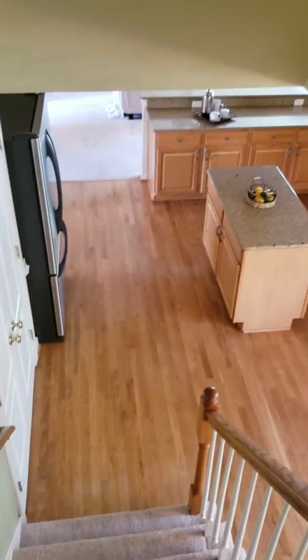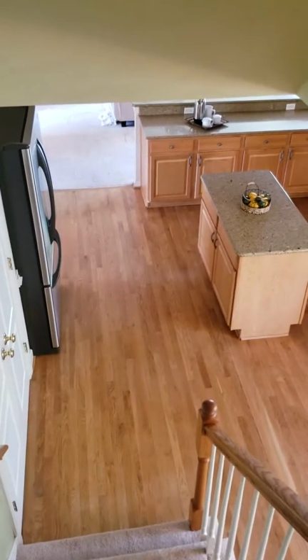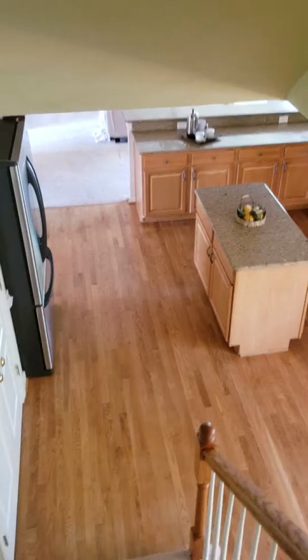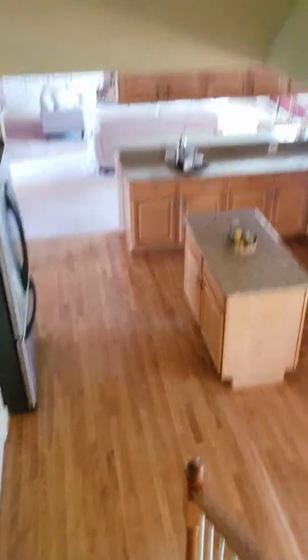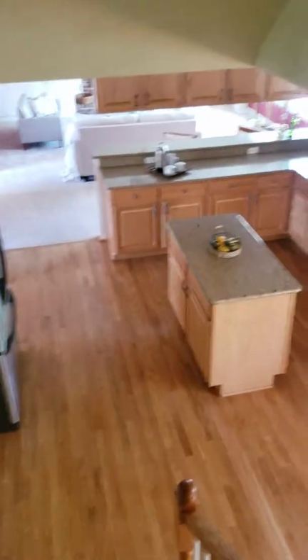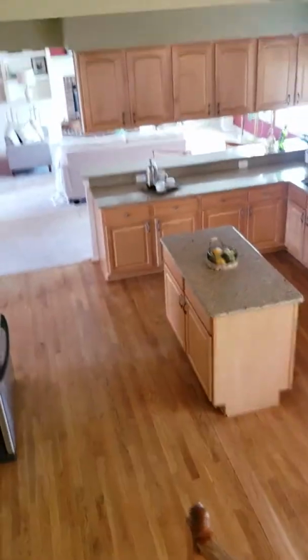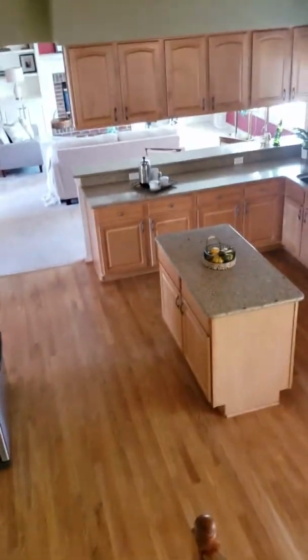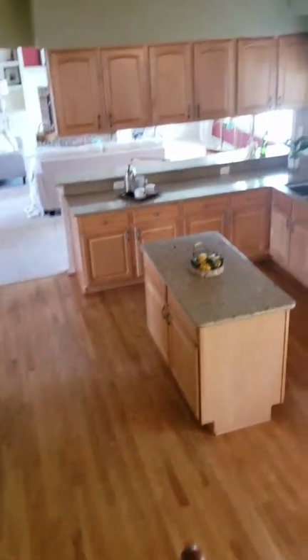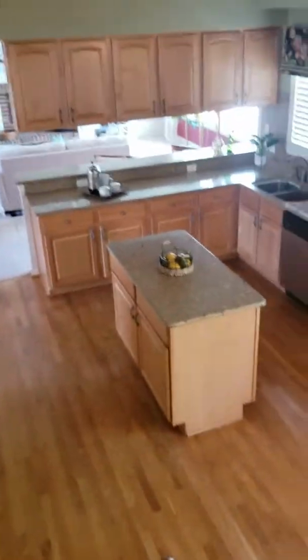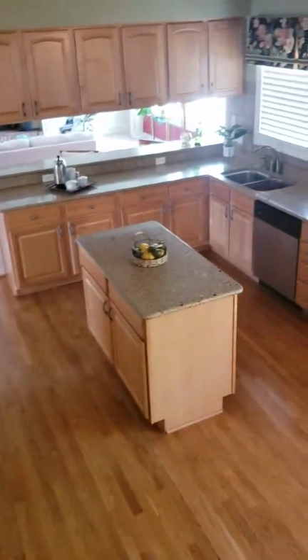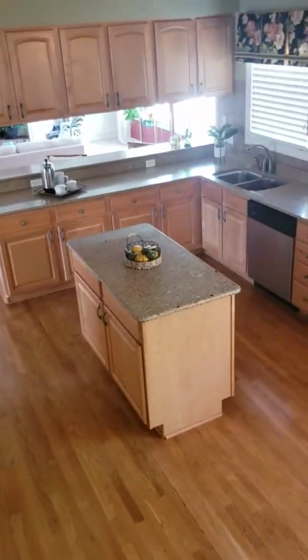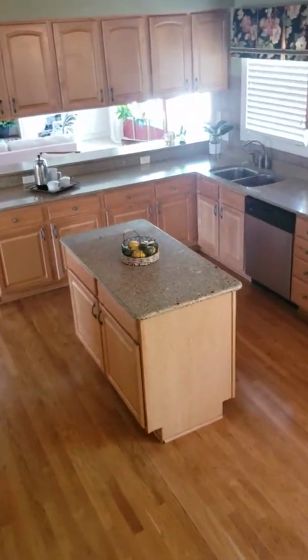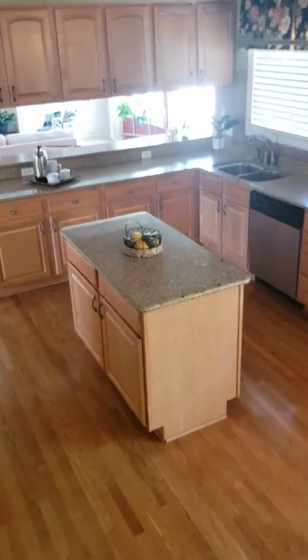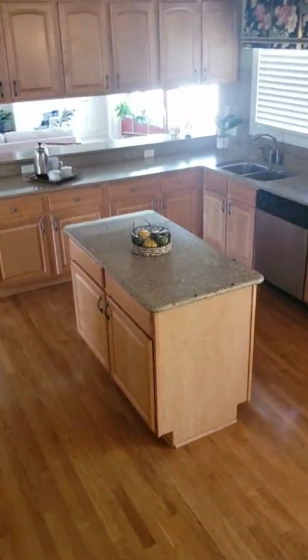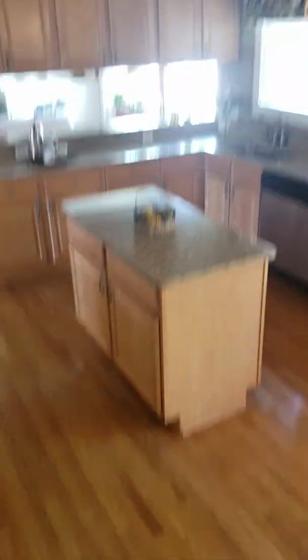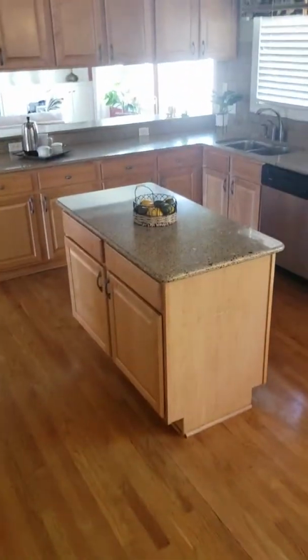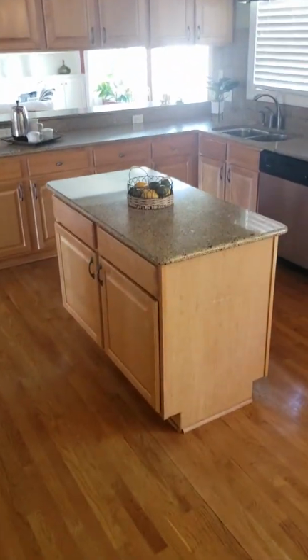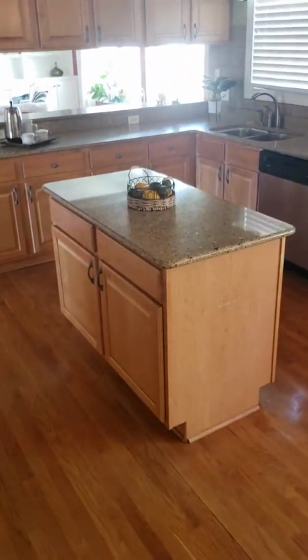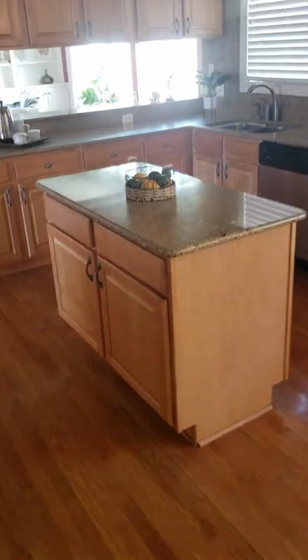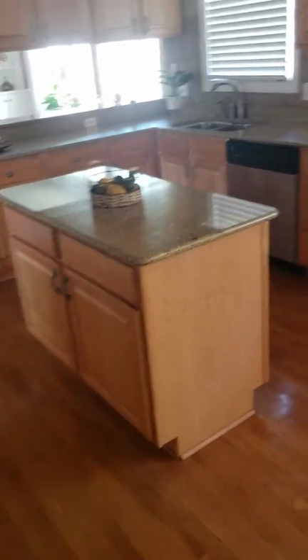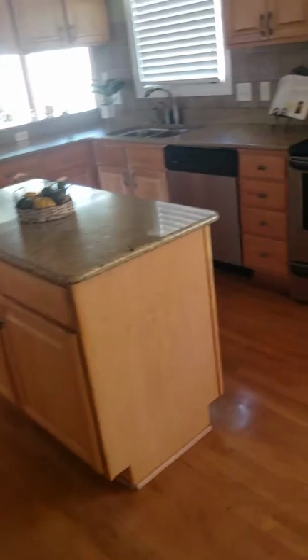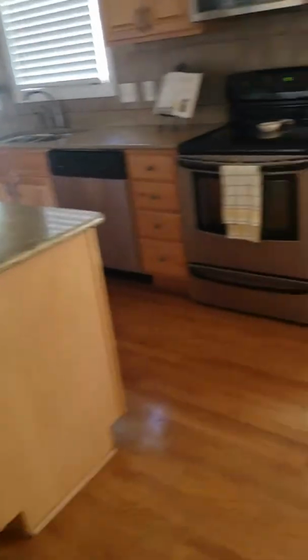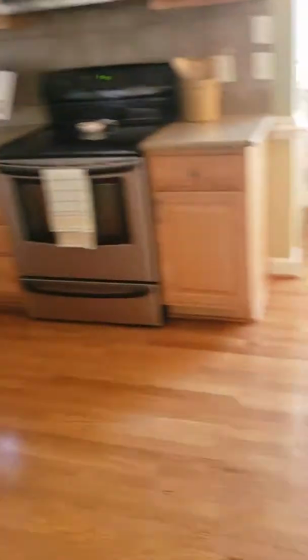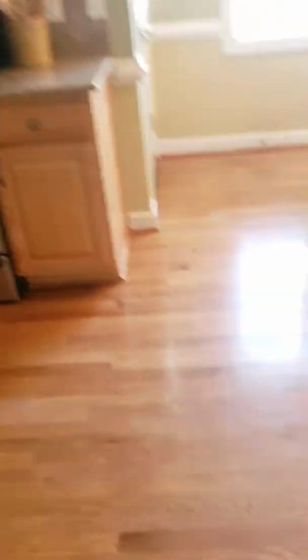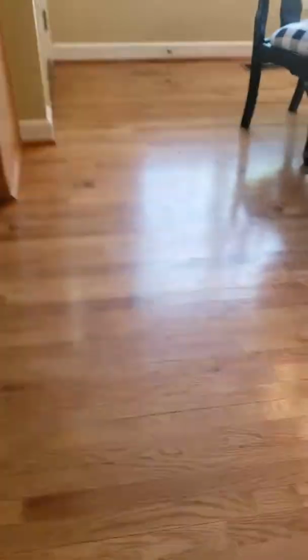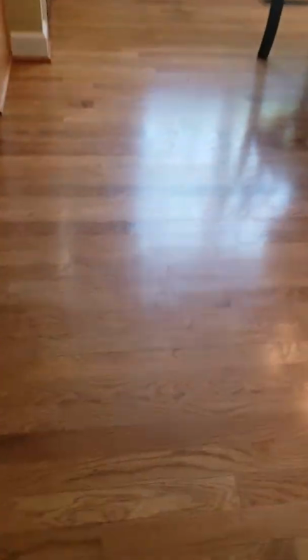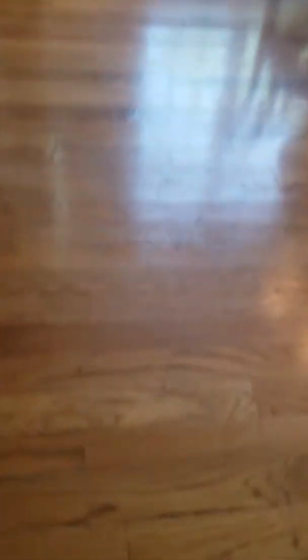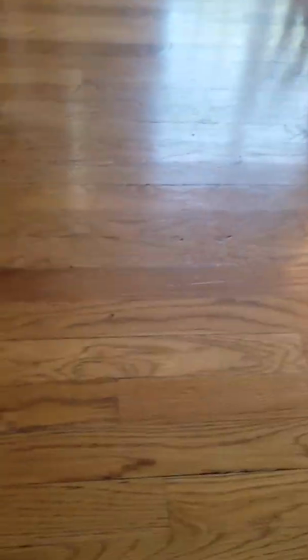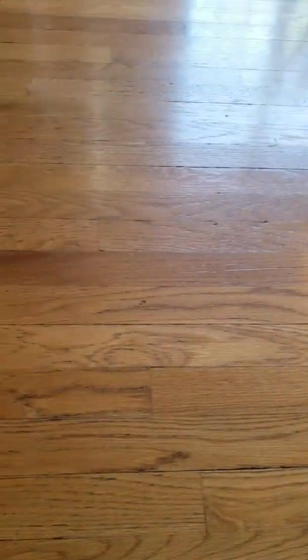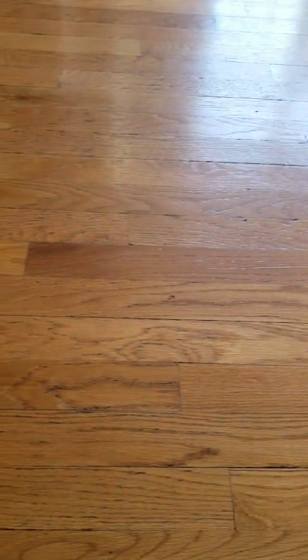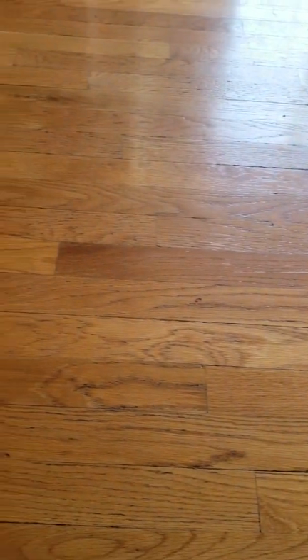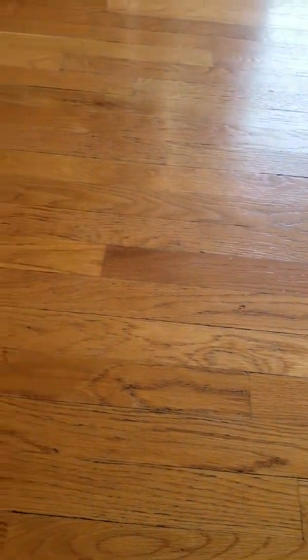Very nice and homey, but elegant. All the floors are in good shape.